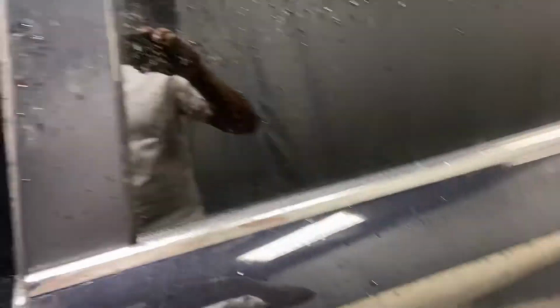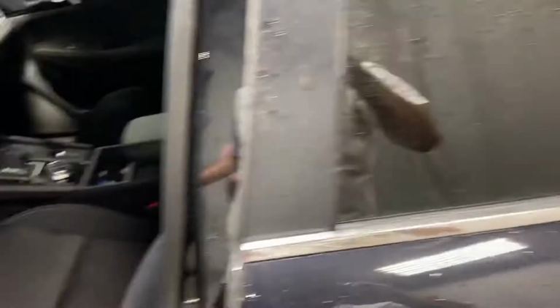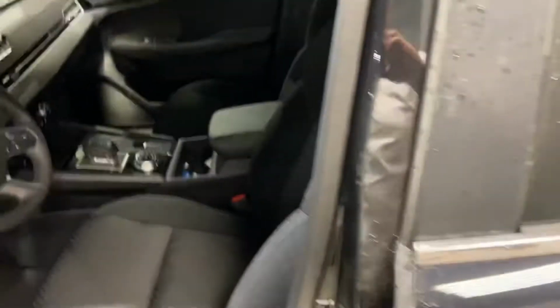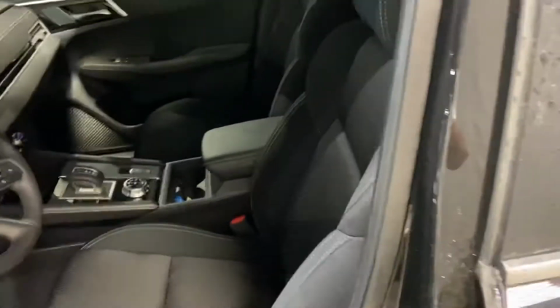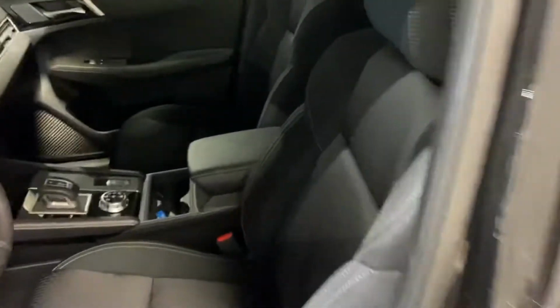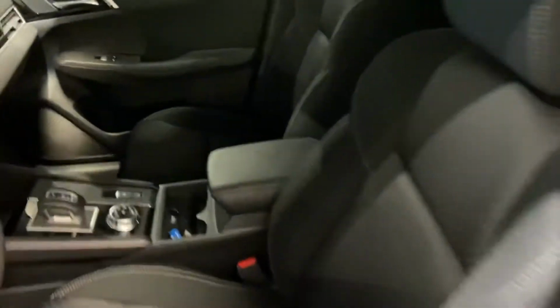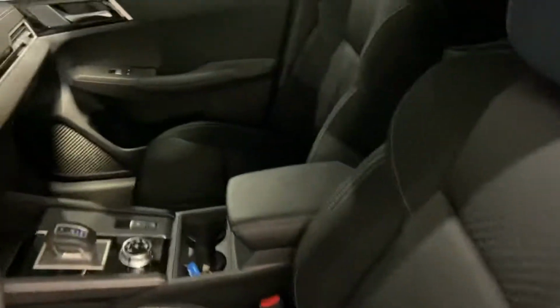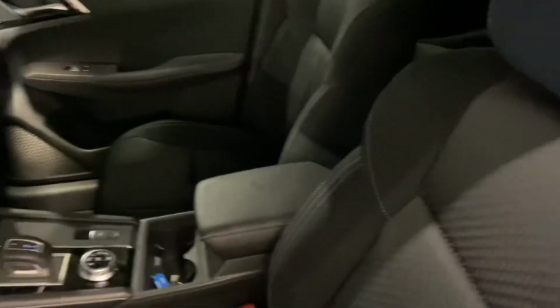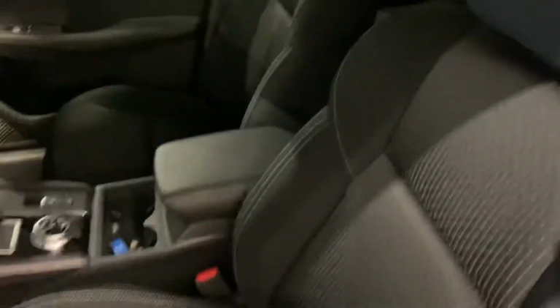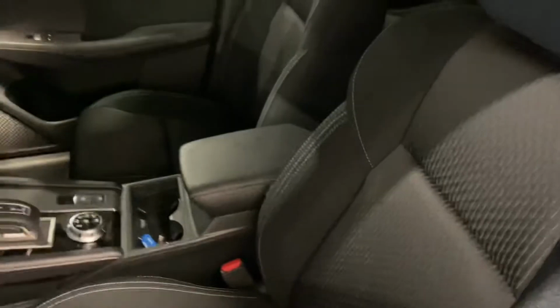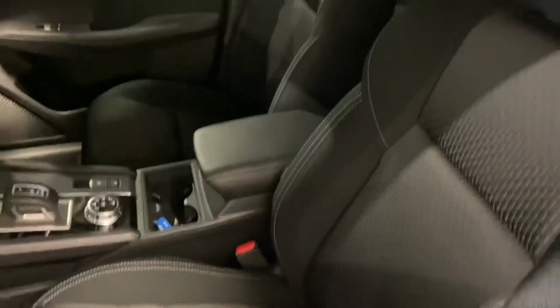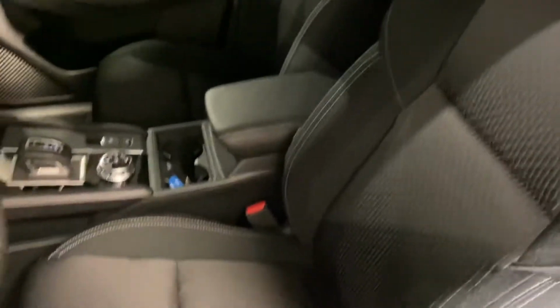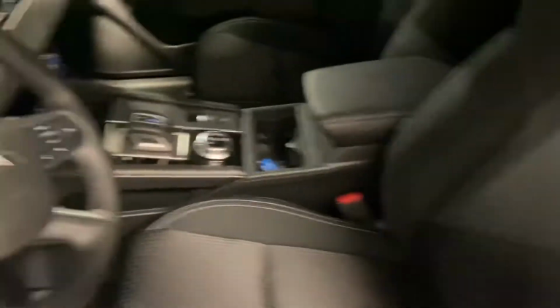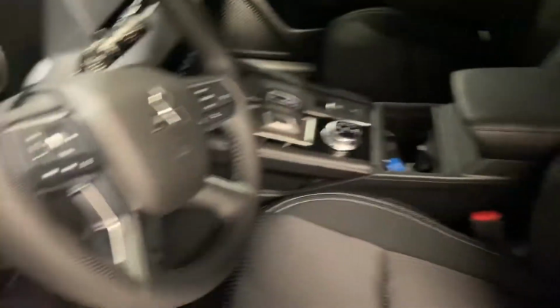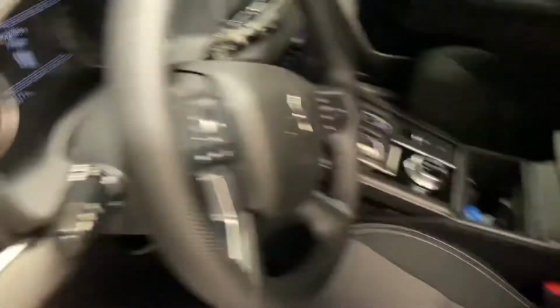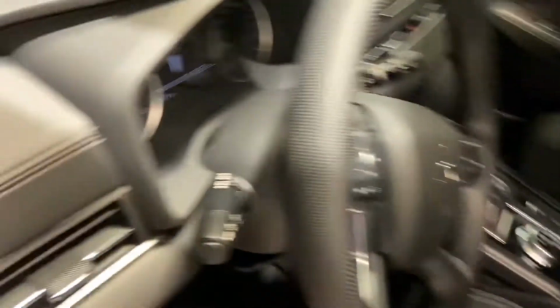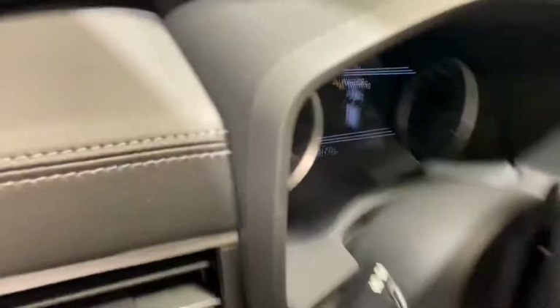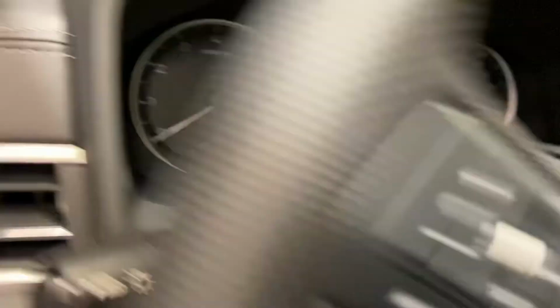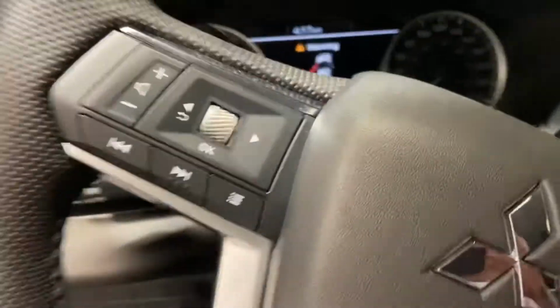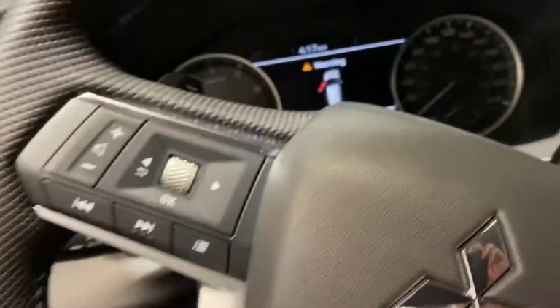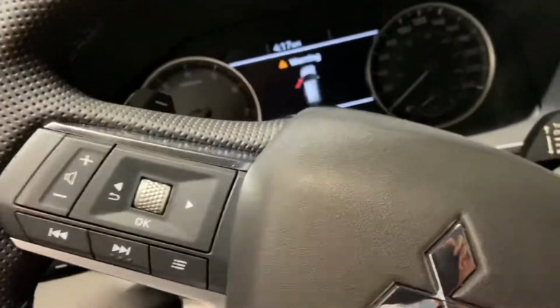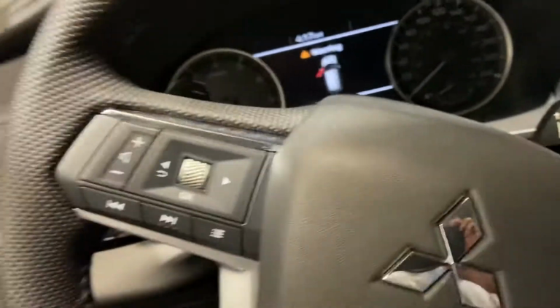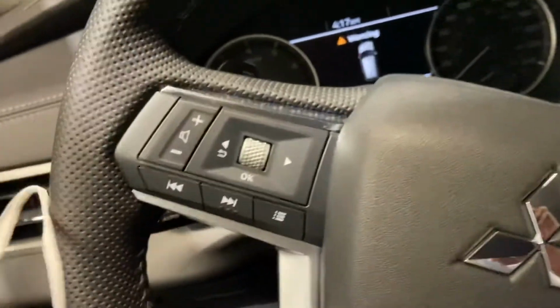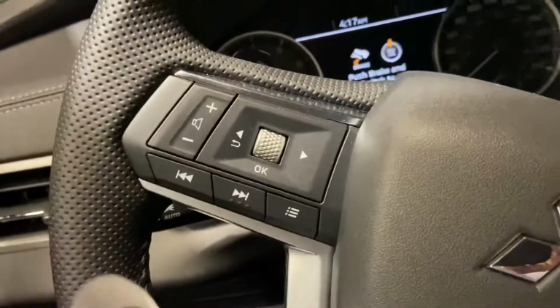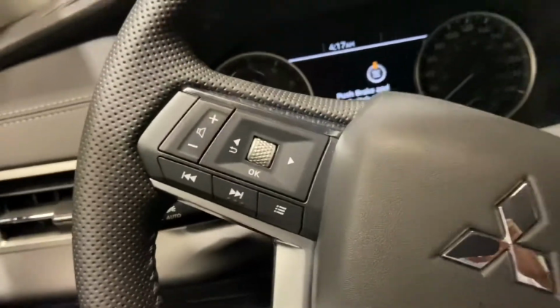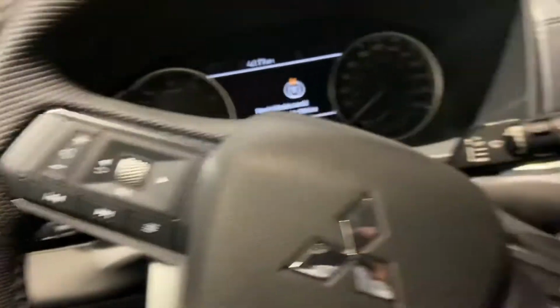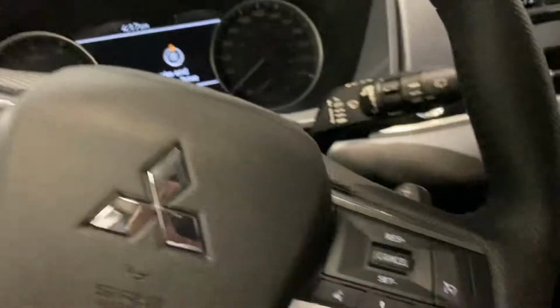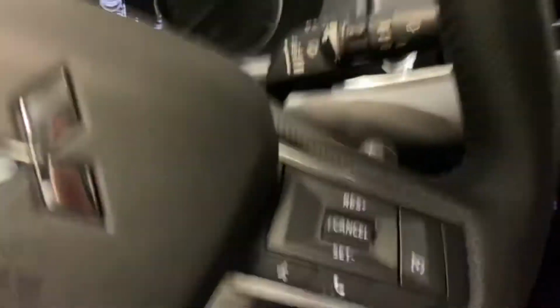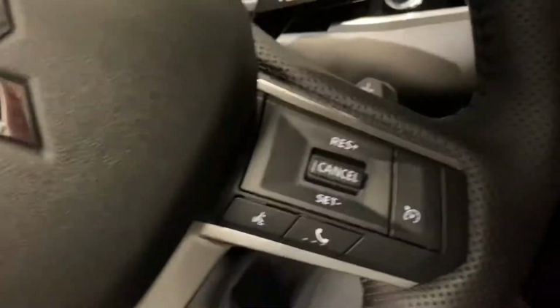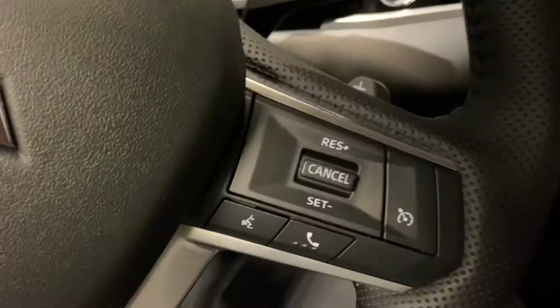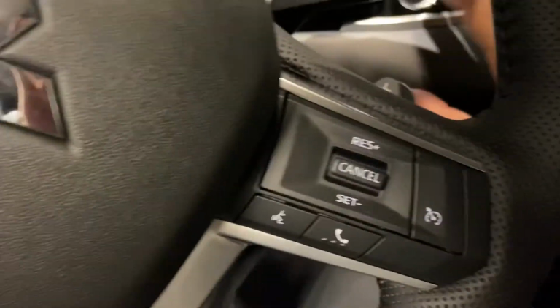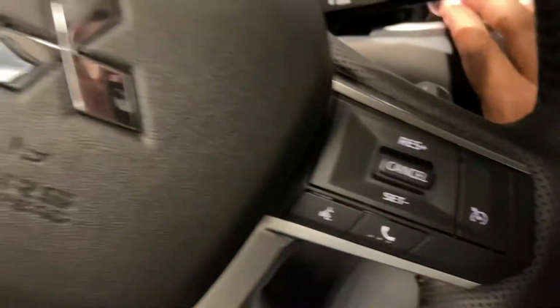Taking a look on the inside, you have premium cloth heated seats up front. Some extra features on the inside, like Bluetooth and cruise control capabilities.